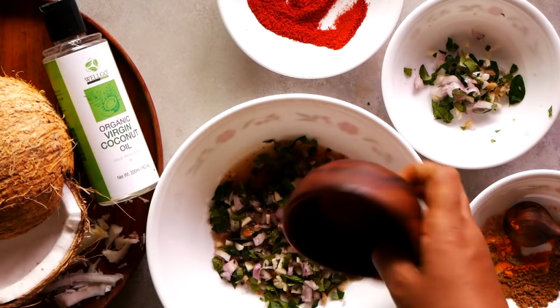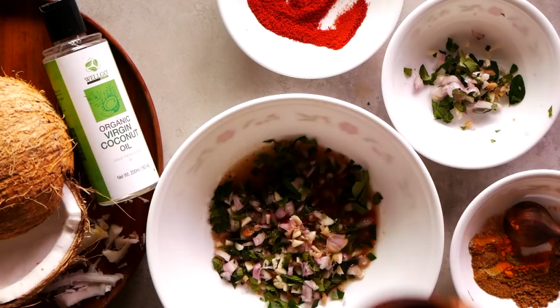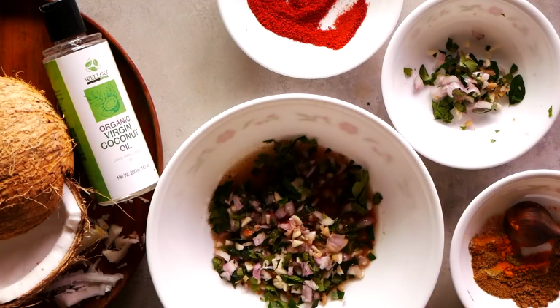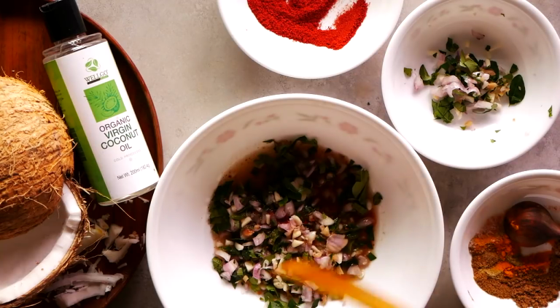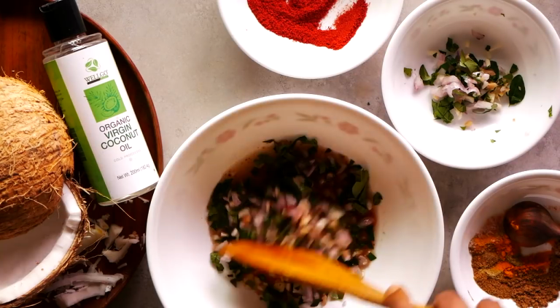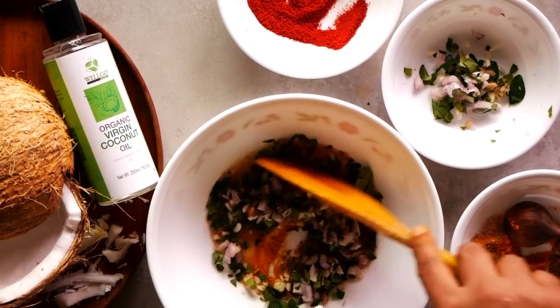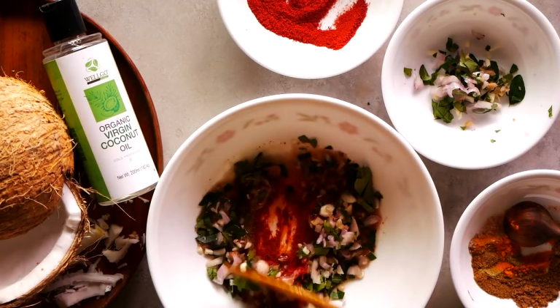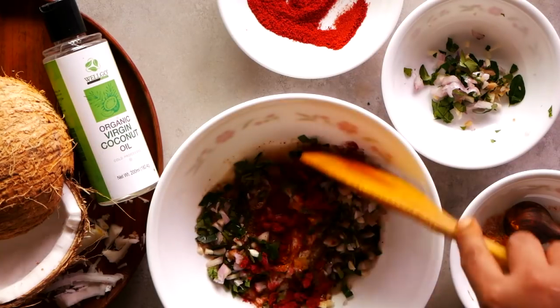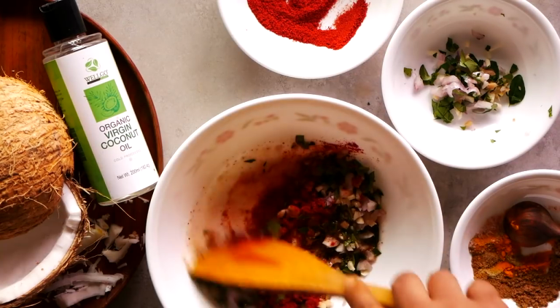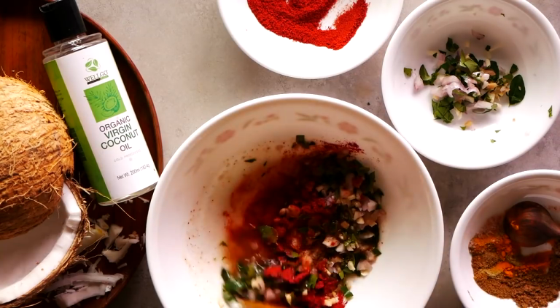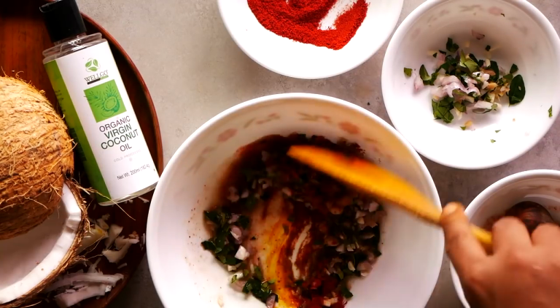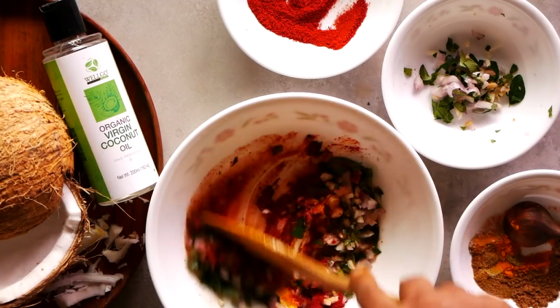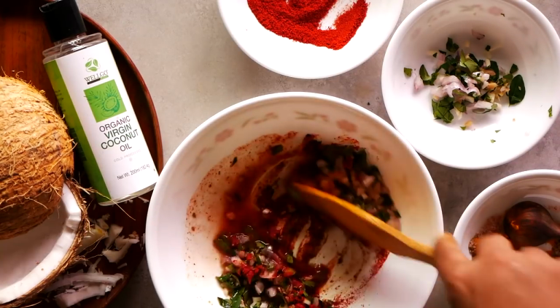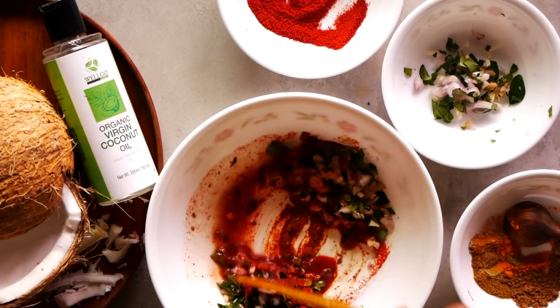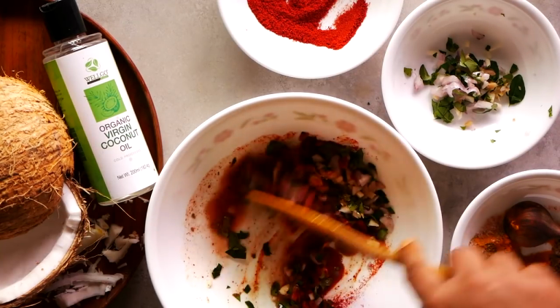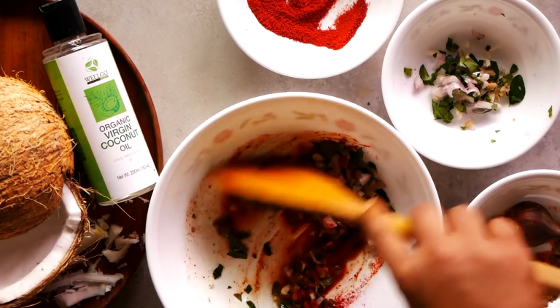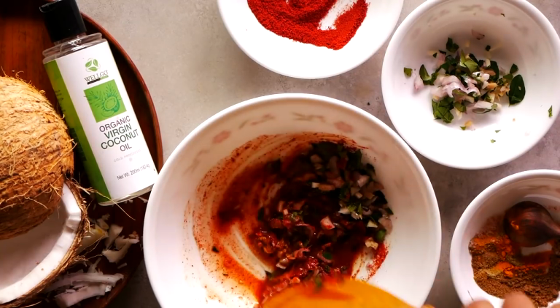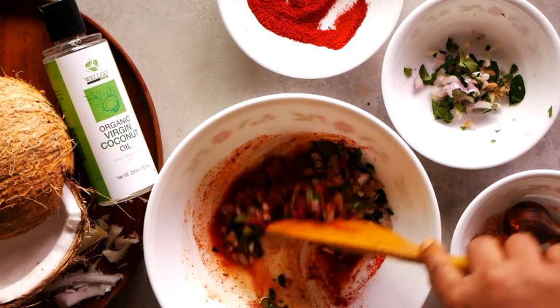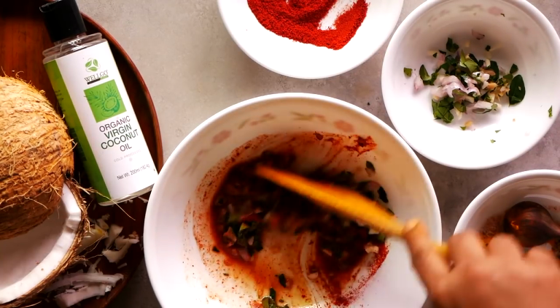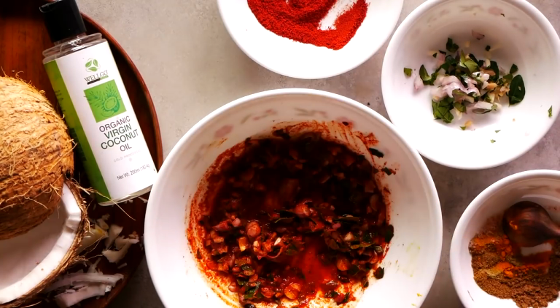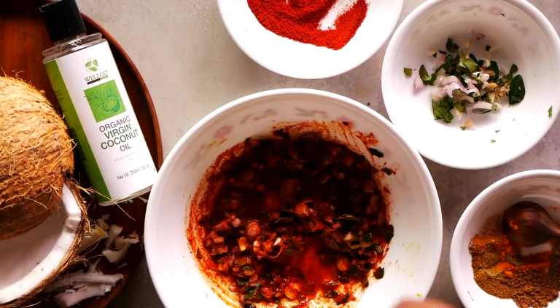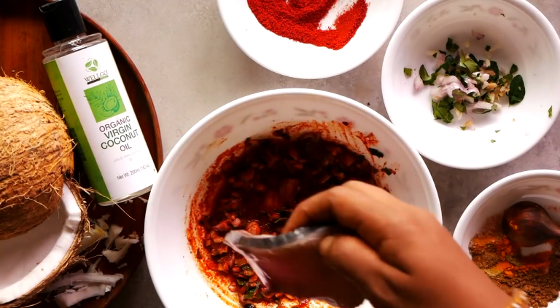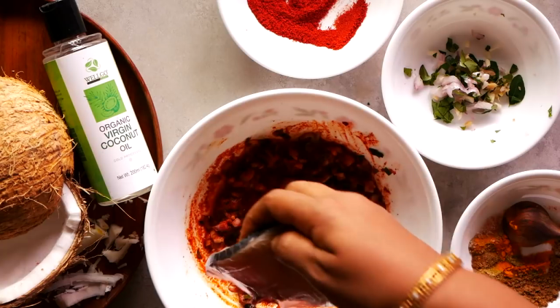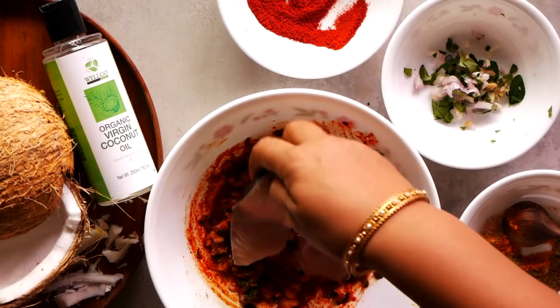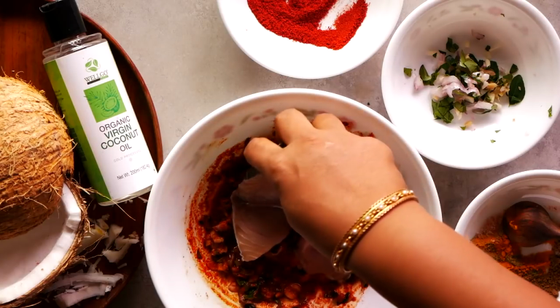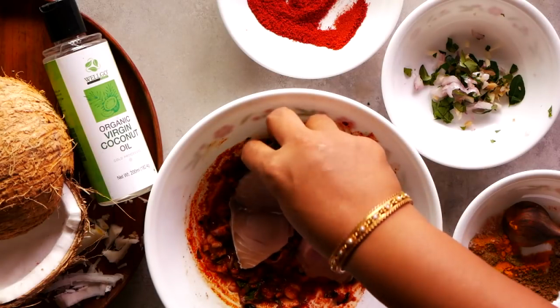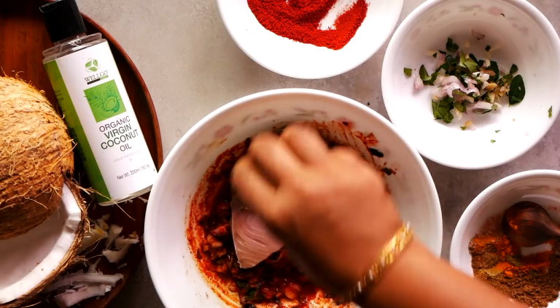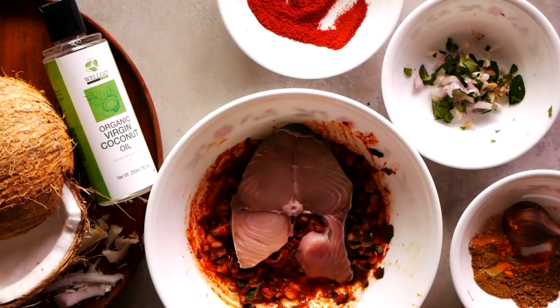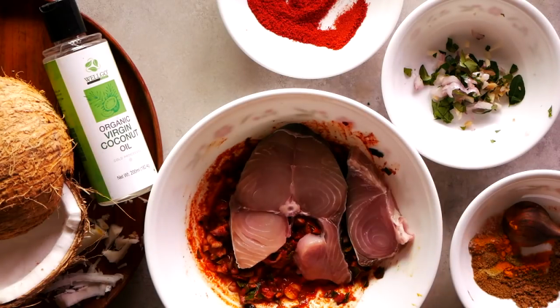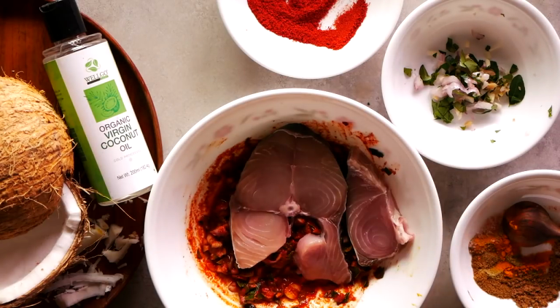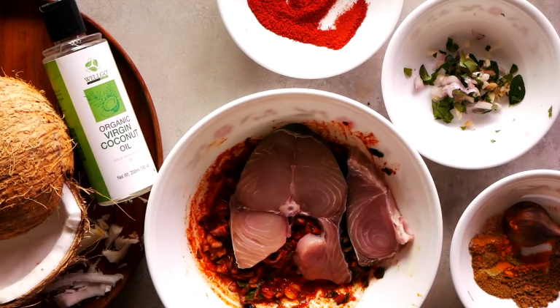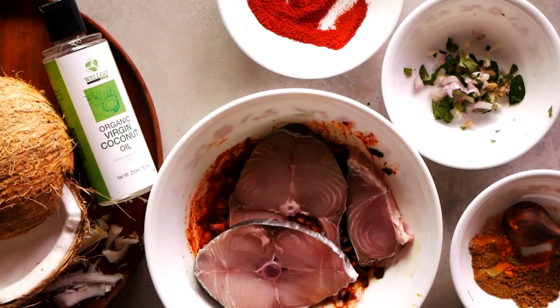Add a lime-sized ball of tamarind soaked in water to make the tamarind pulp. All this is mixed together in one bowl, and then the fish is marinated in this and set aside for 10 minutes.